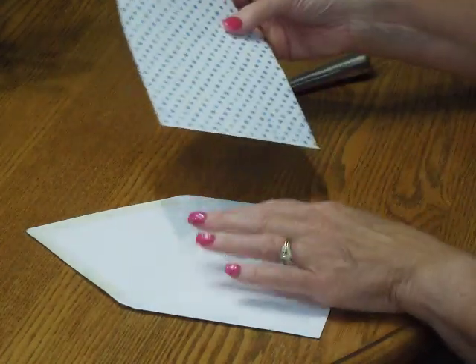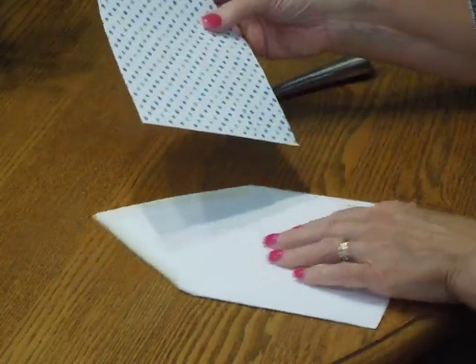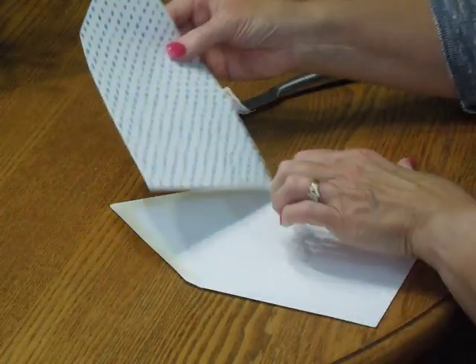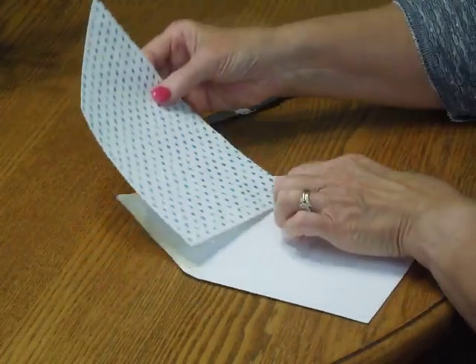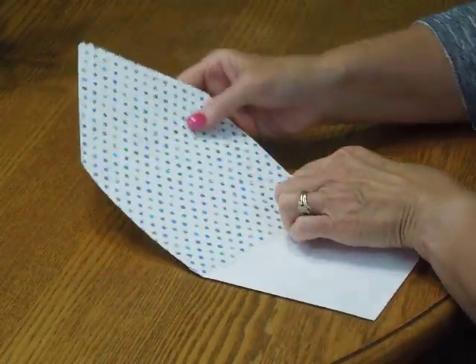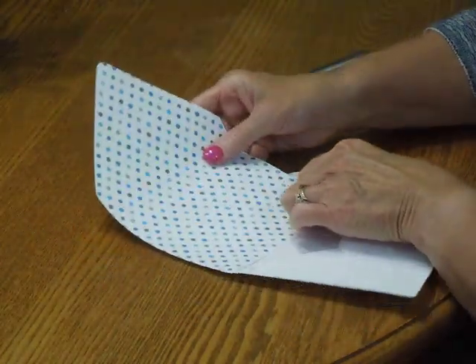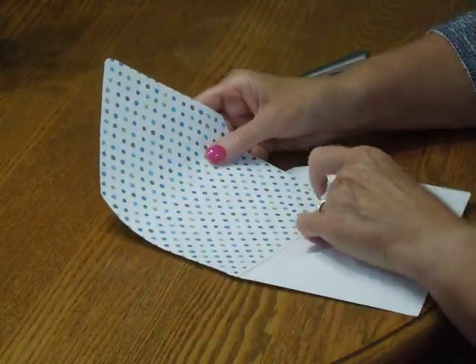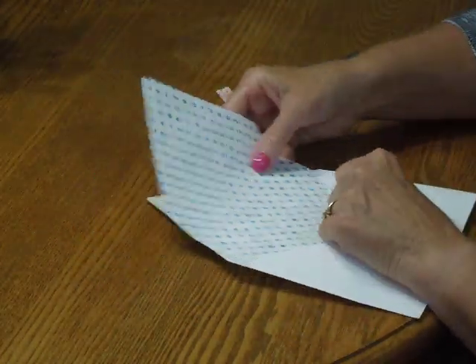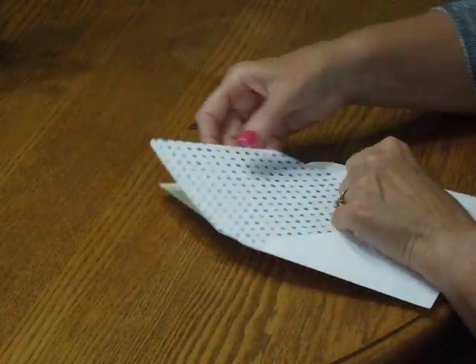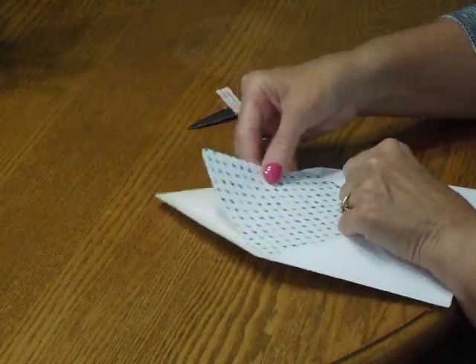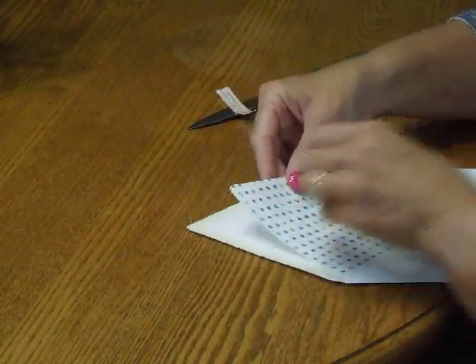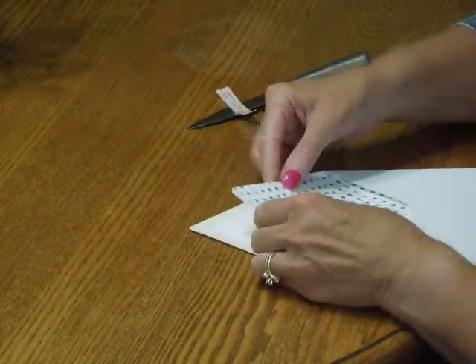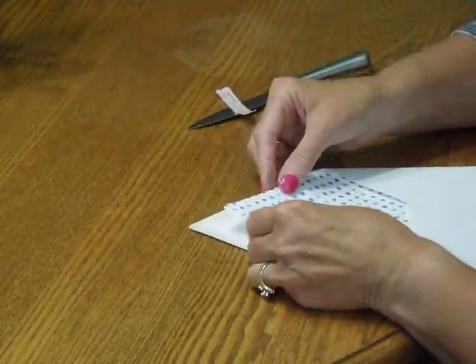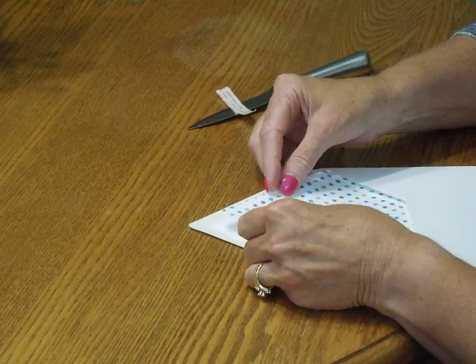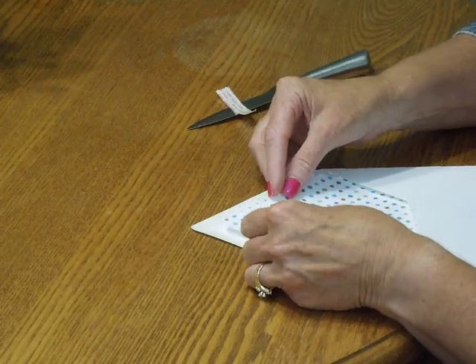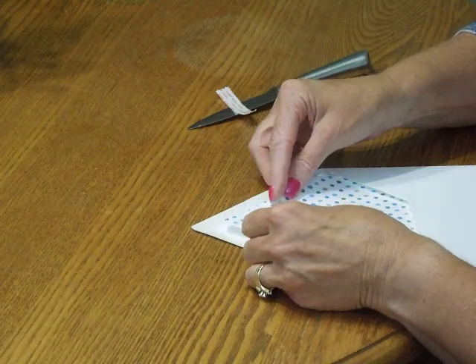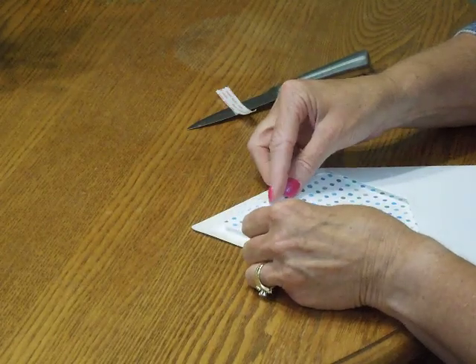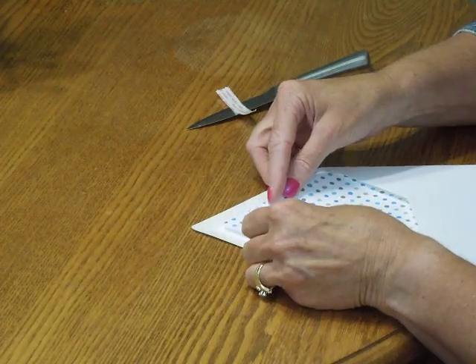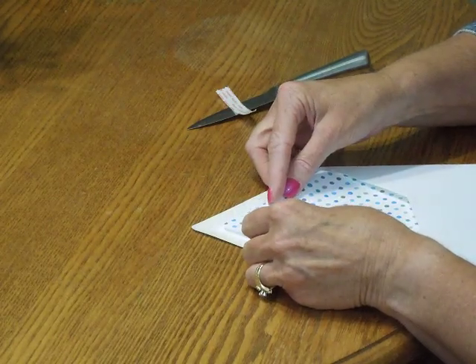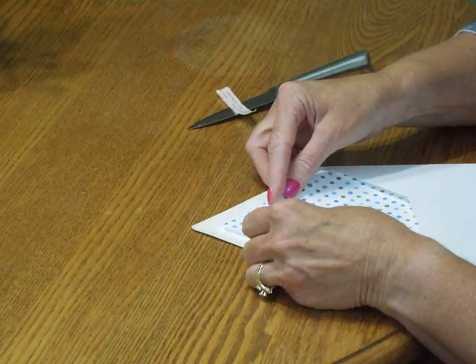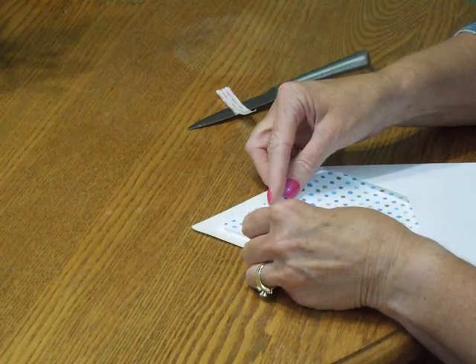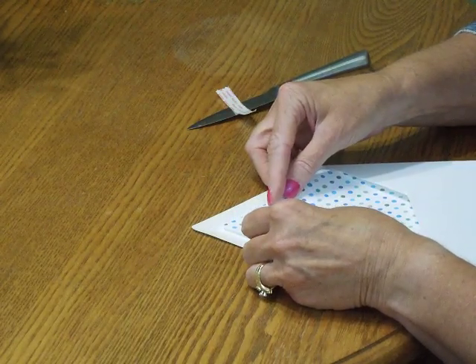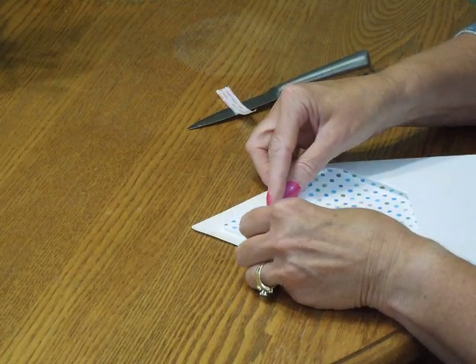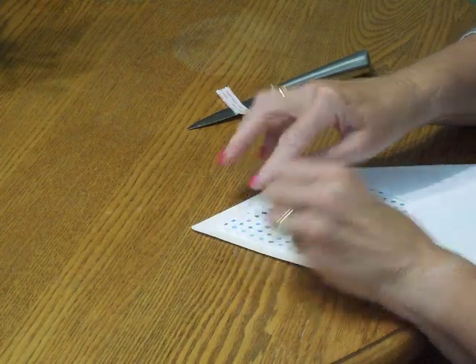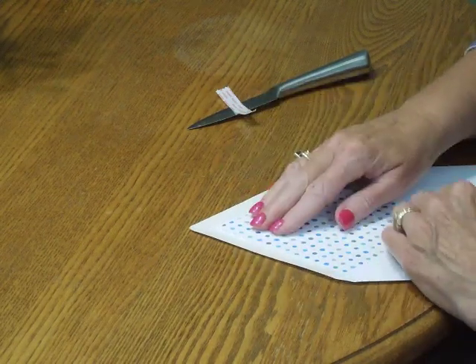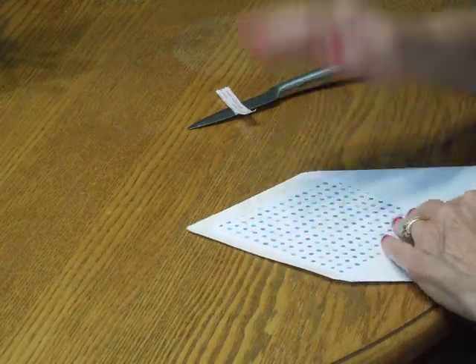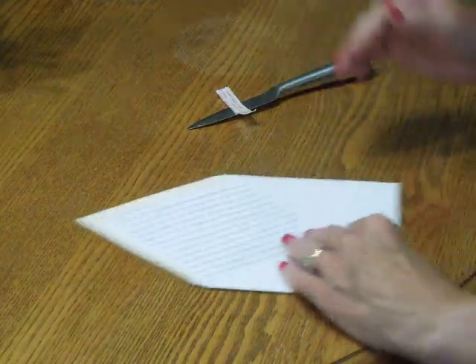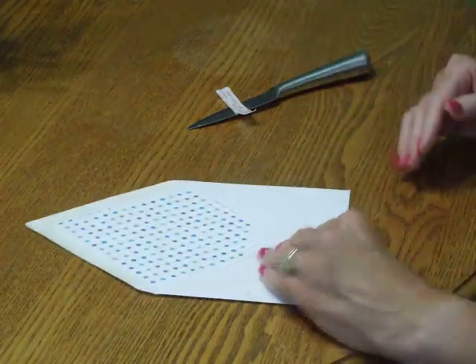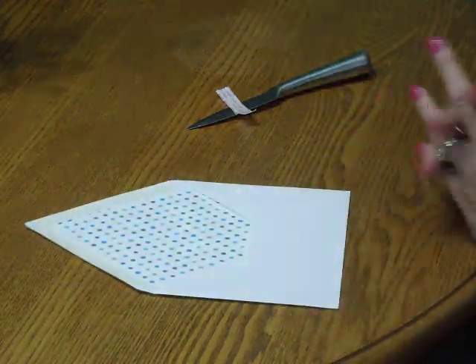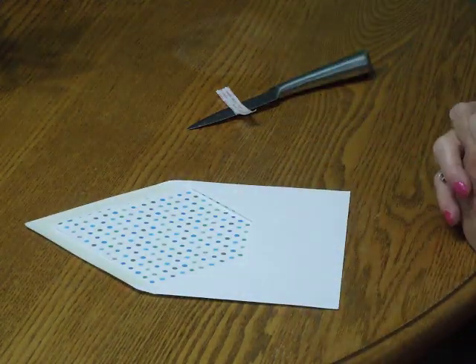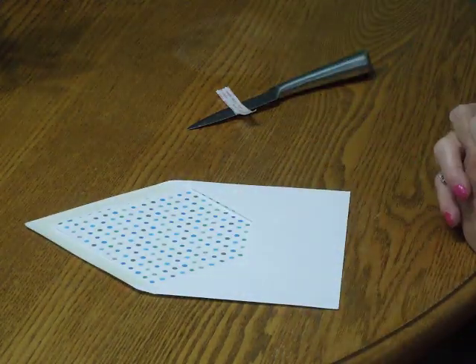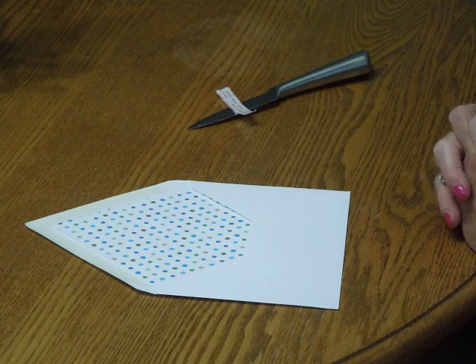Turn the liner around and then place it inside the envelope, press it down, and you're all set.